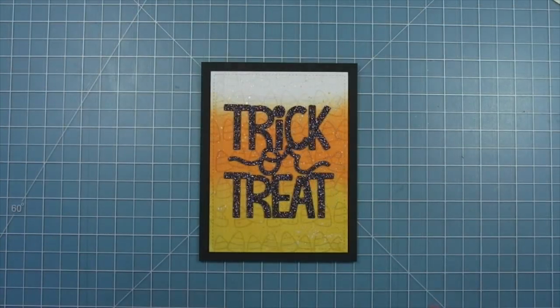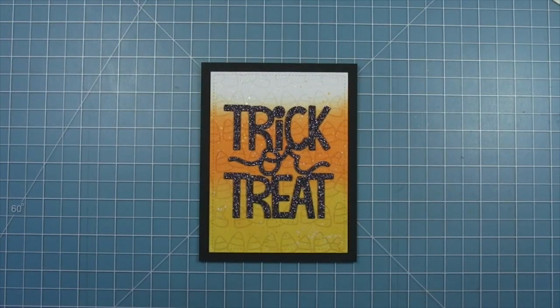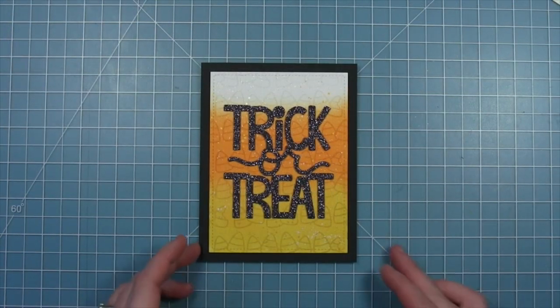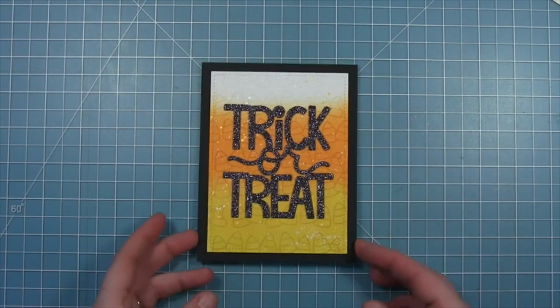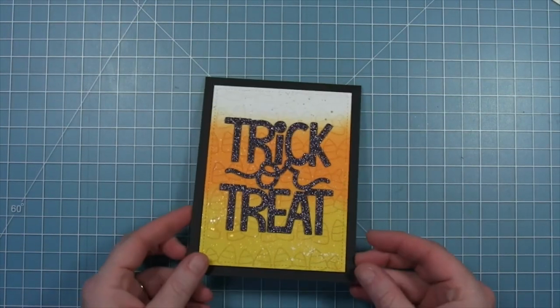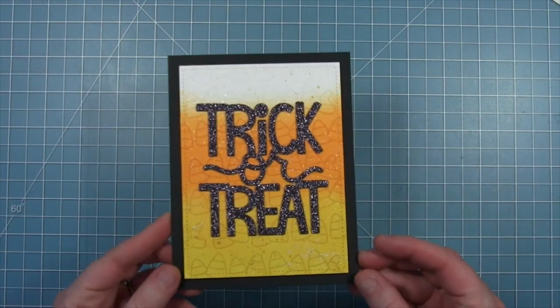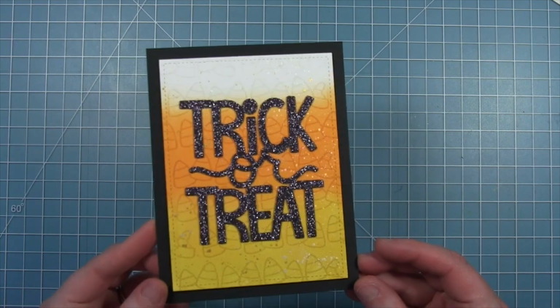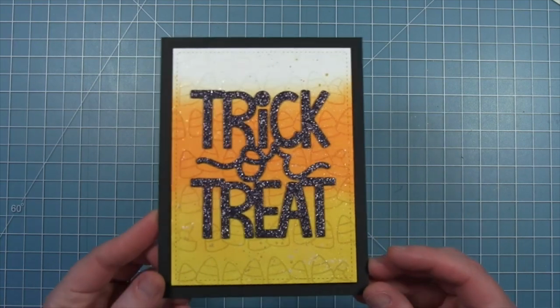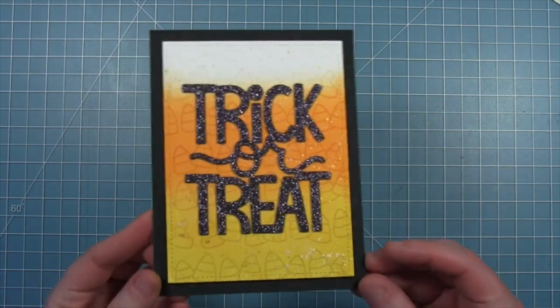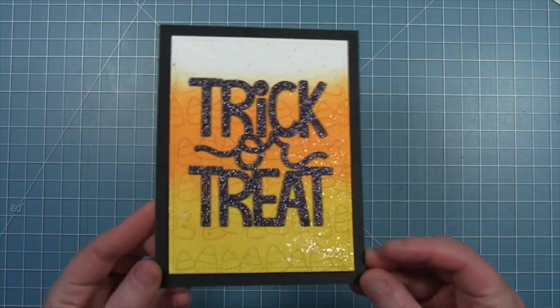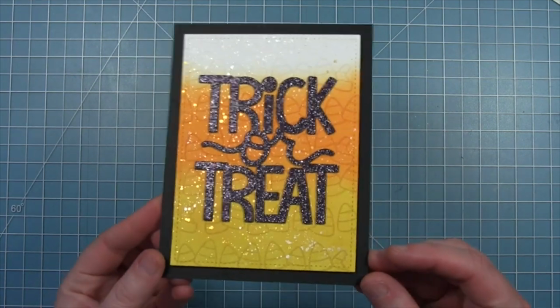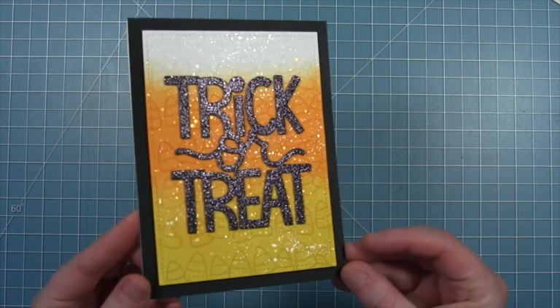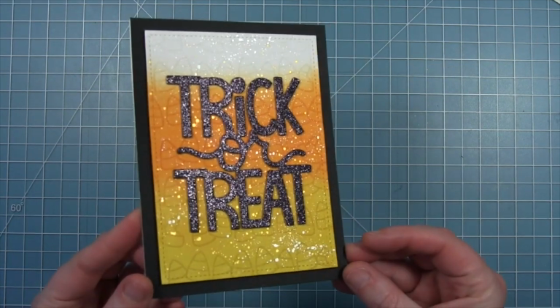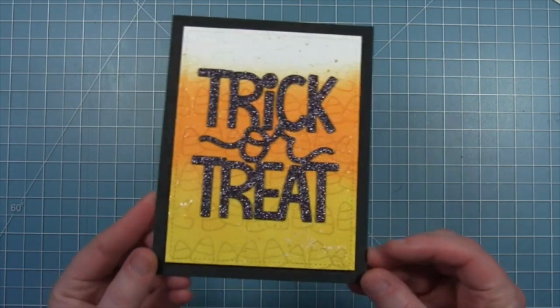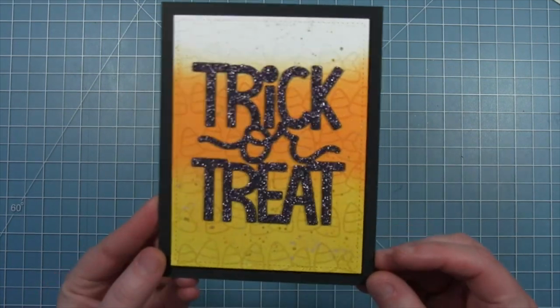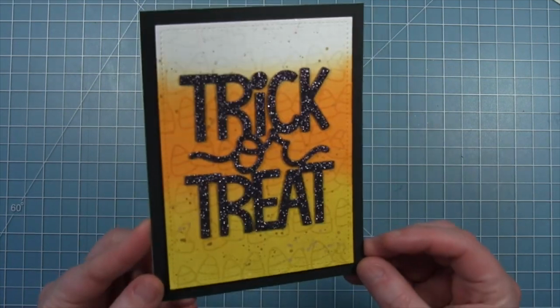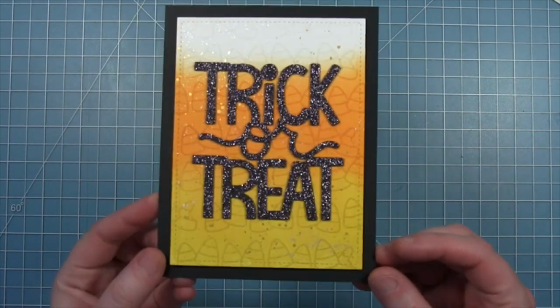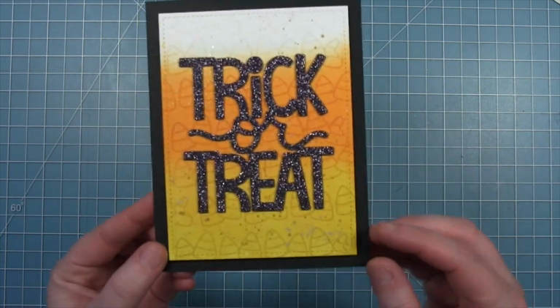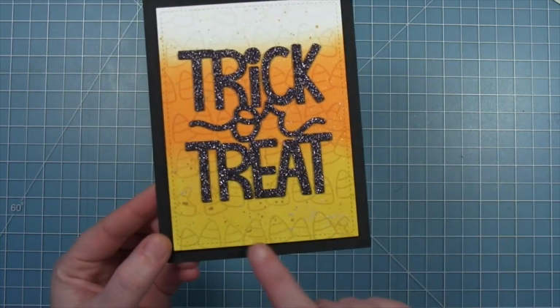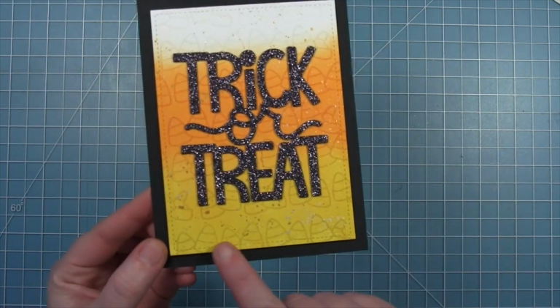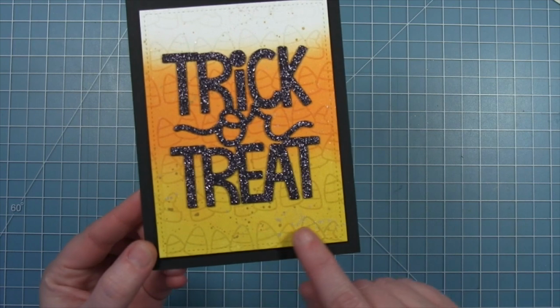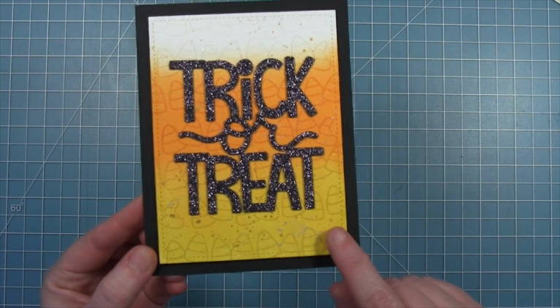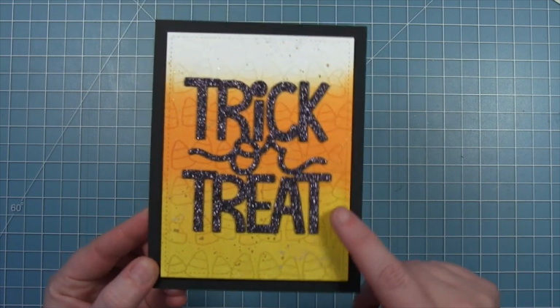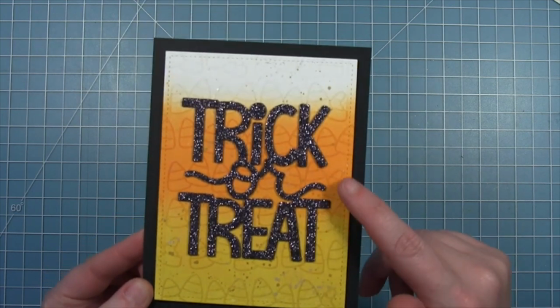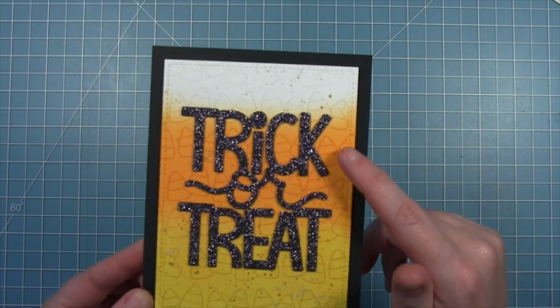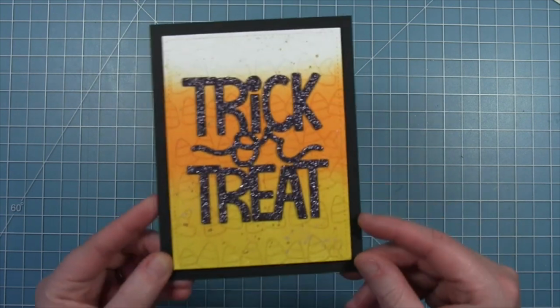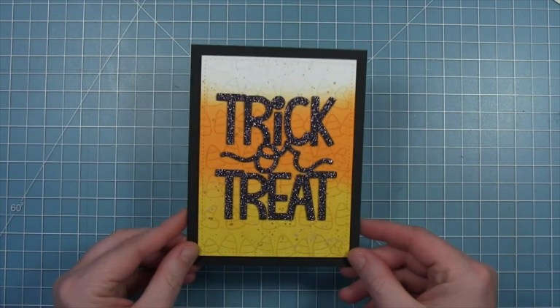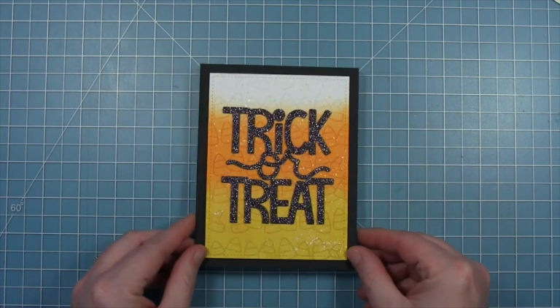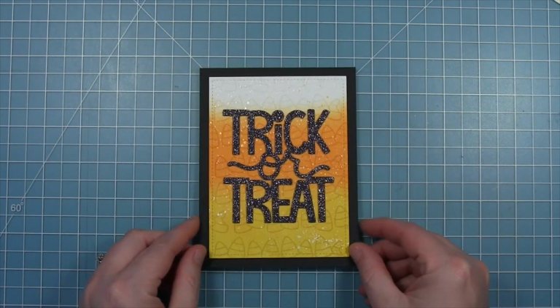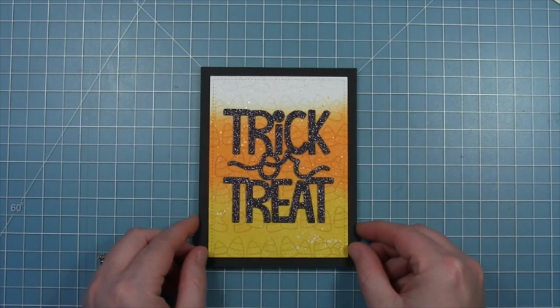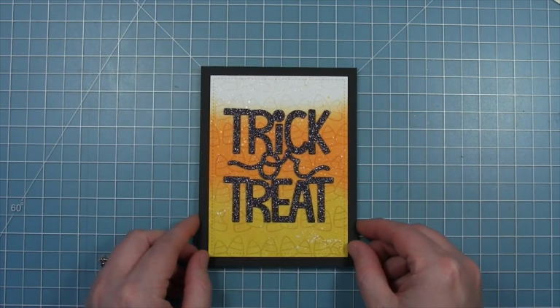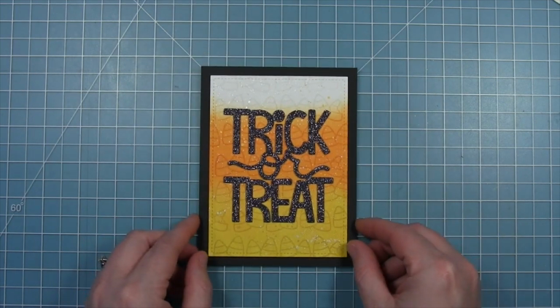And here is my finished card with that really fun ghosted image technique in the background. I love all that shimmer and shine, and that sparkly sentiment is just so much fun.